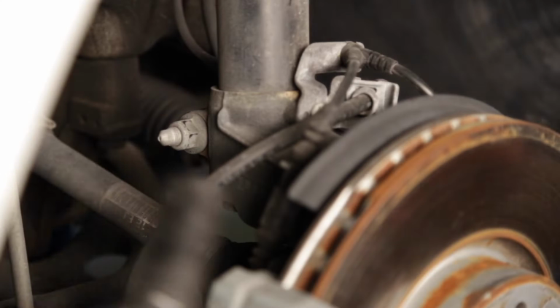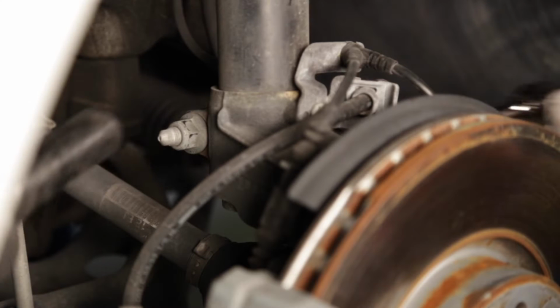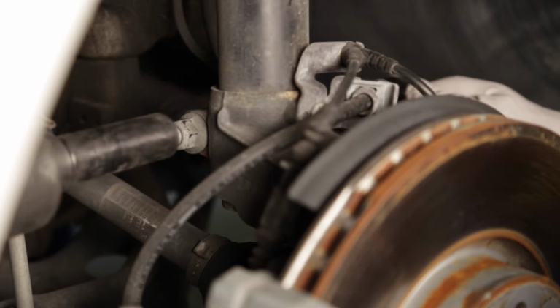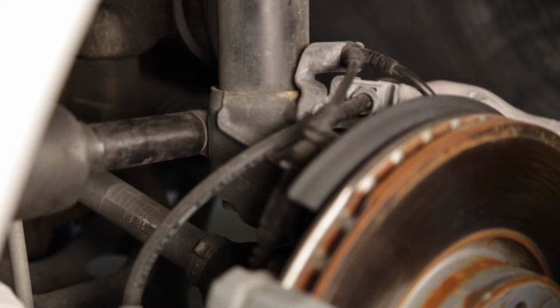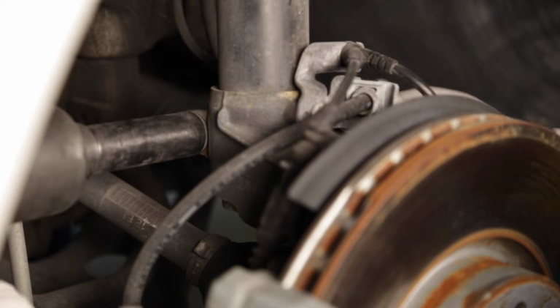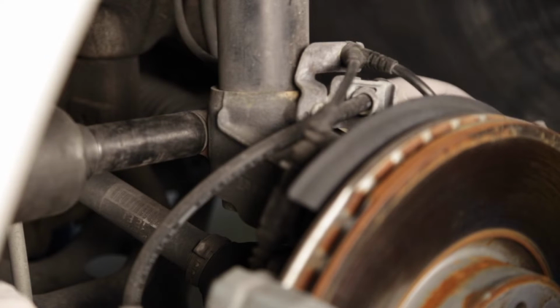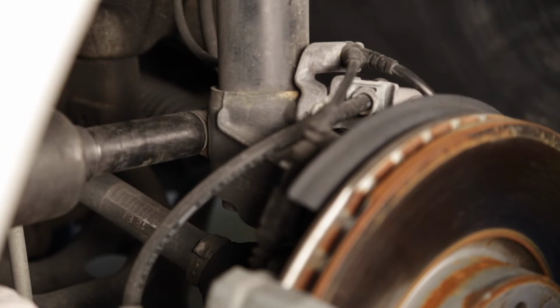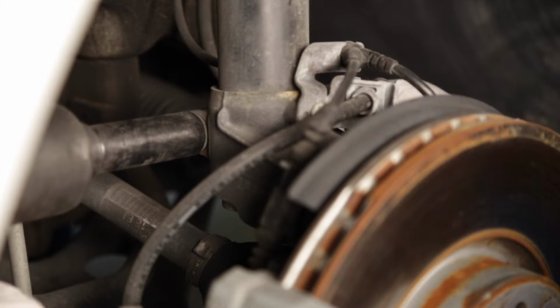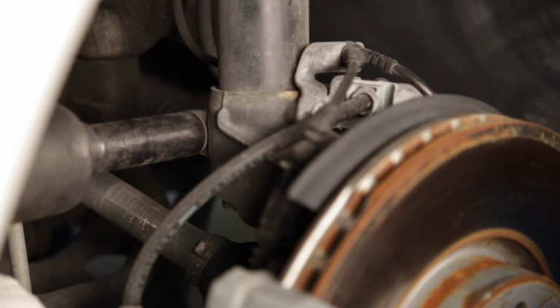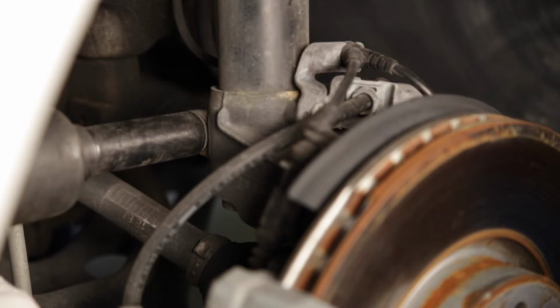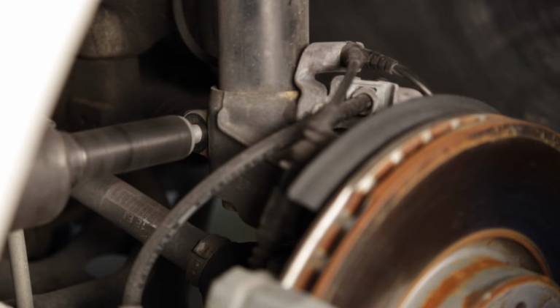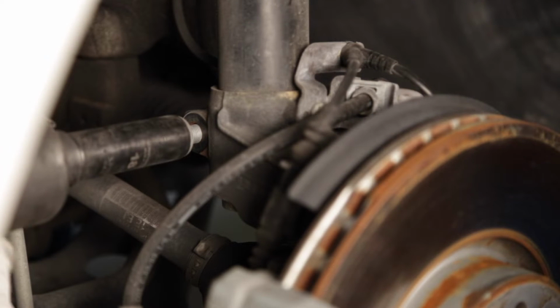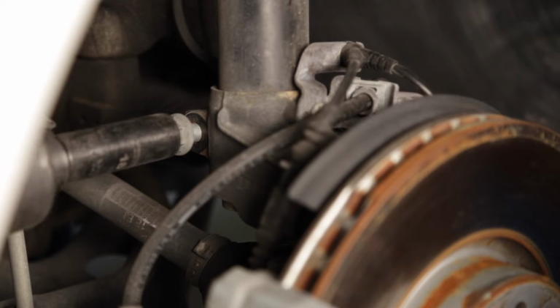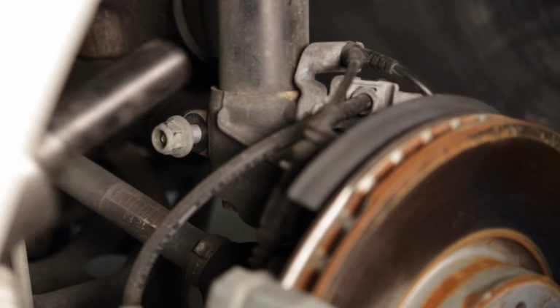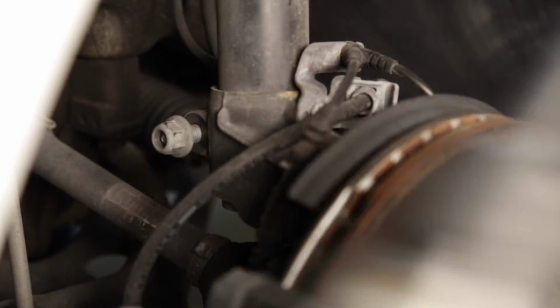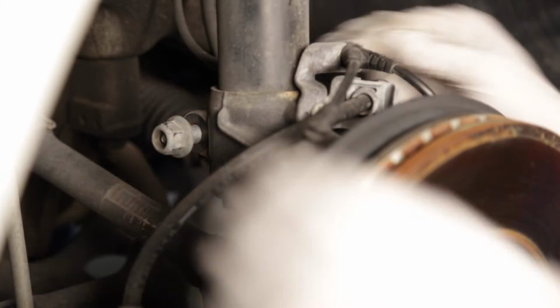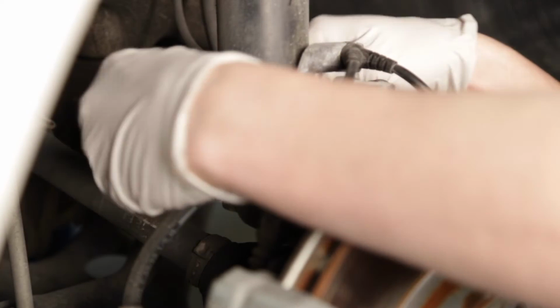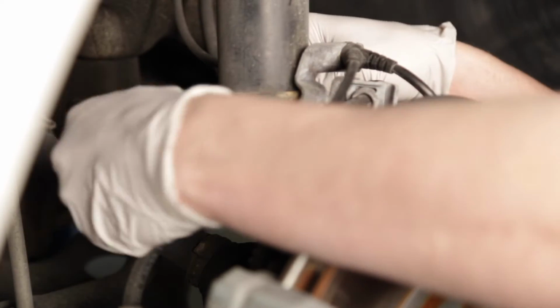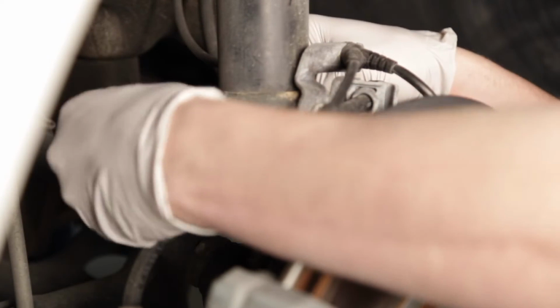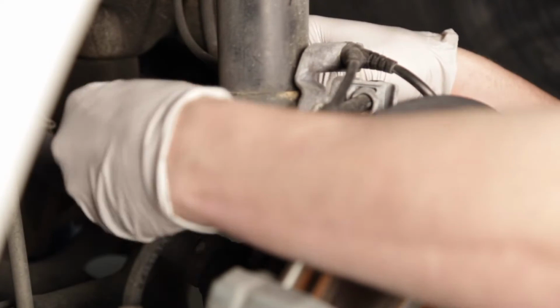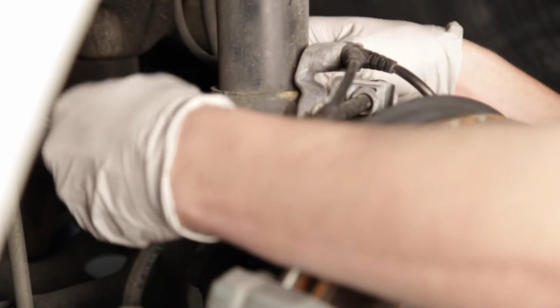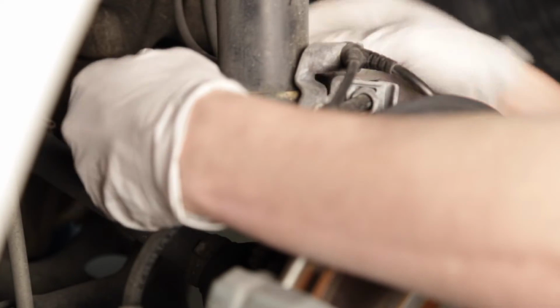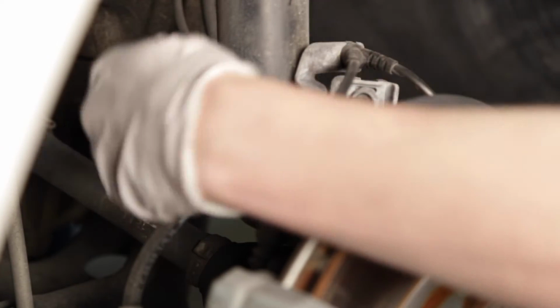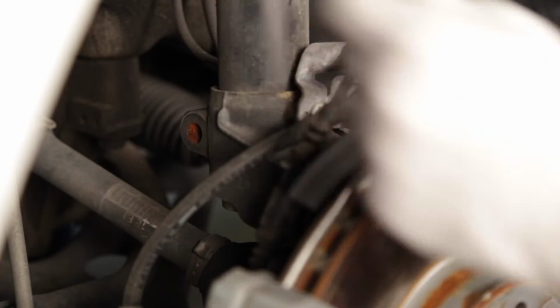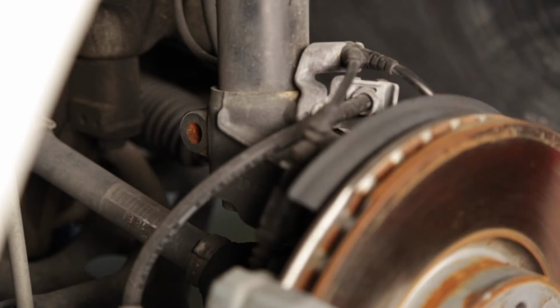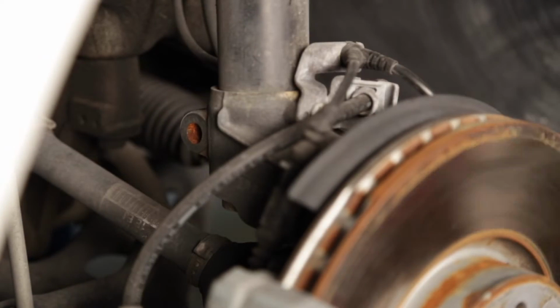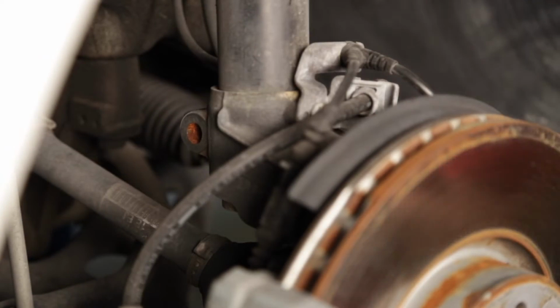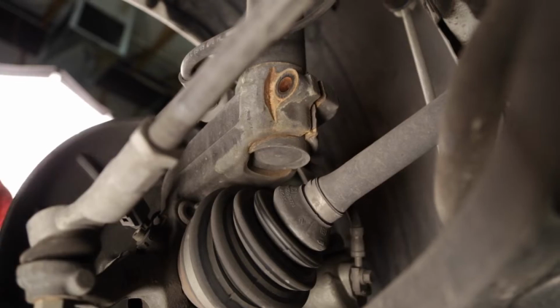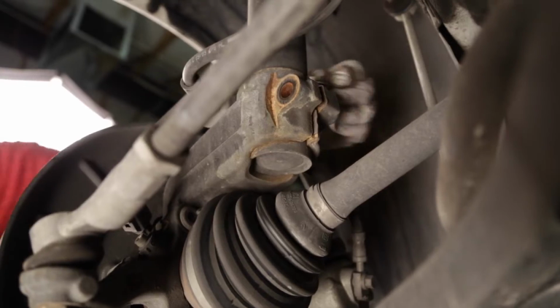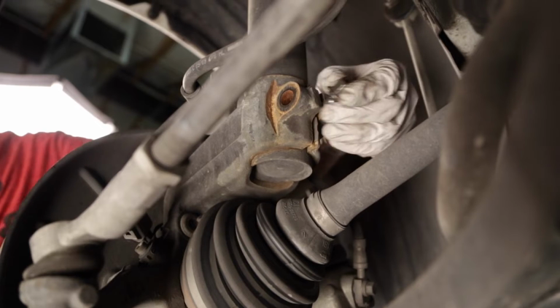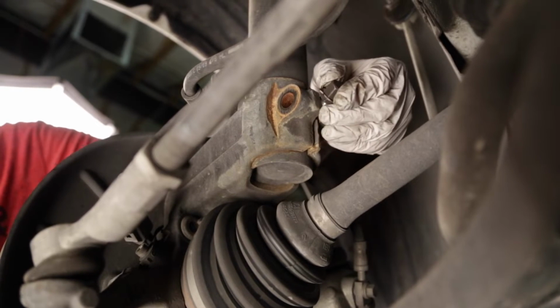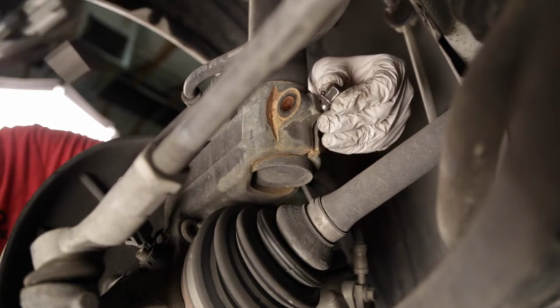Remove the single bolt and nut that holds the lower portion of the strut to the hub of the vehicle. To free the strut from the hub, you will need to use the Raceline strut spreader tool to spread the hub enough for the shock to come loose.